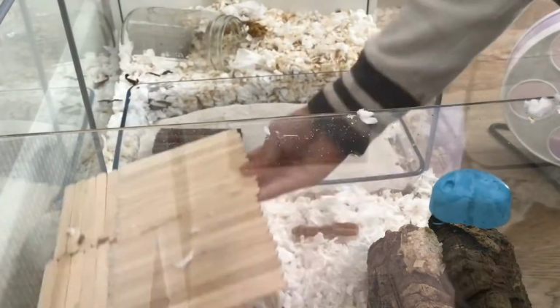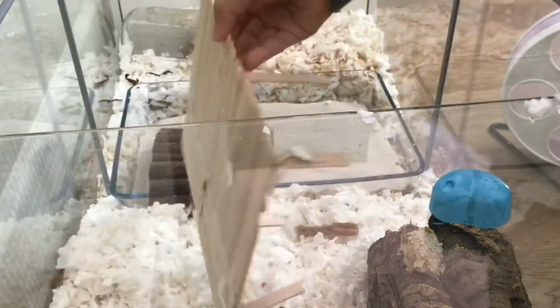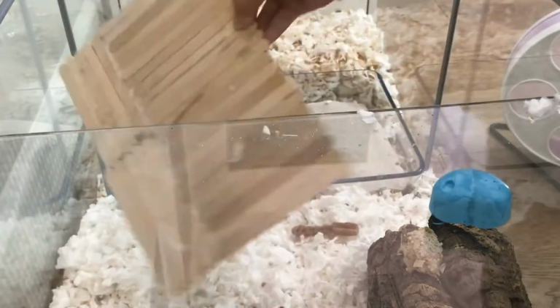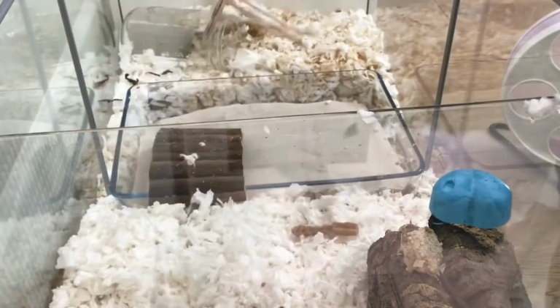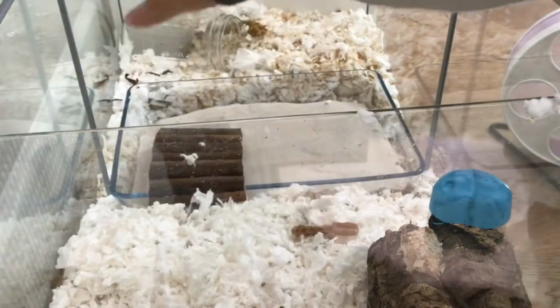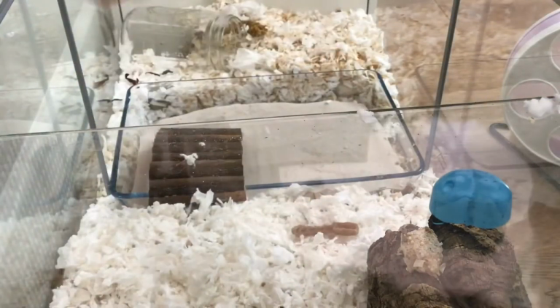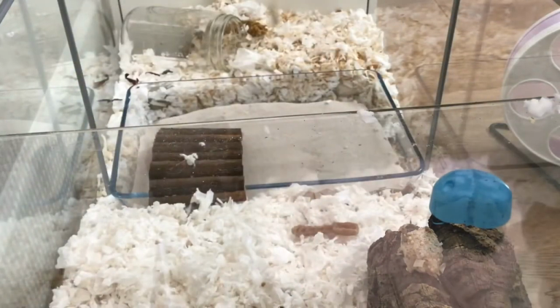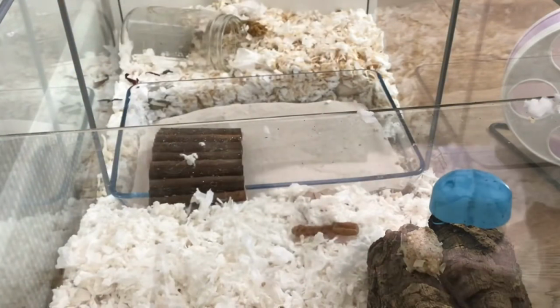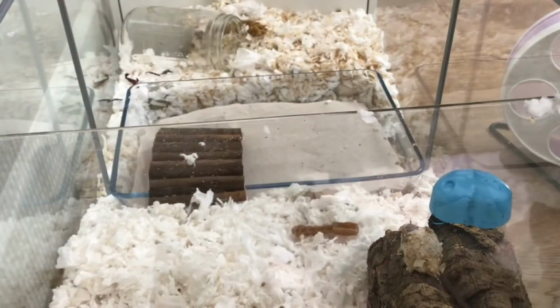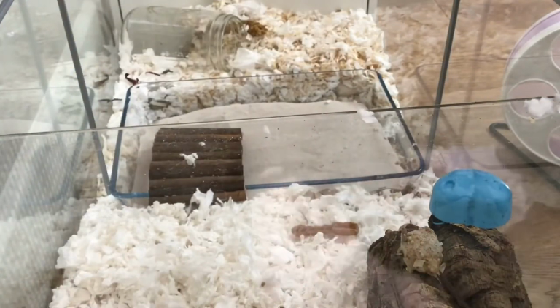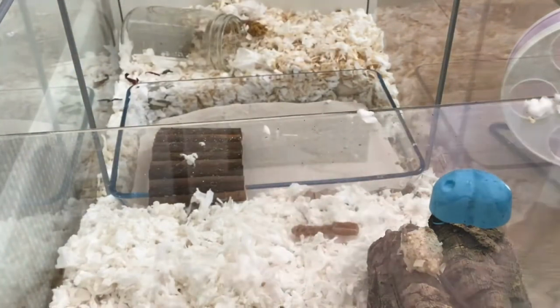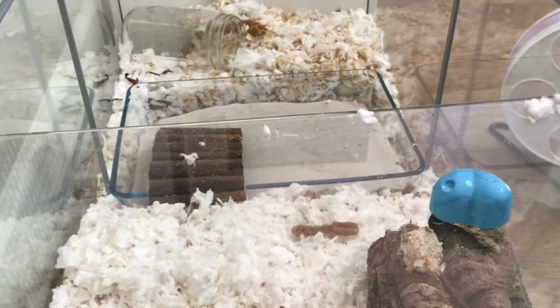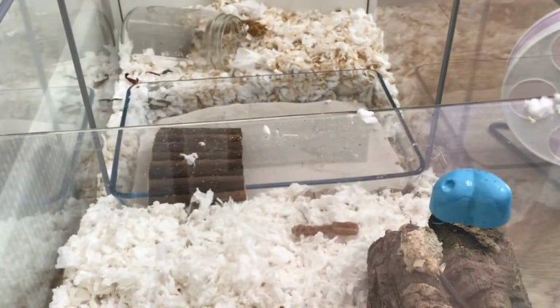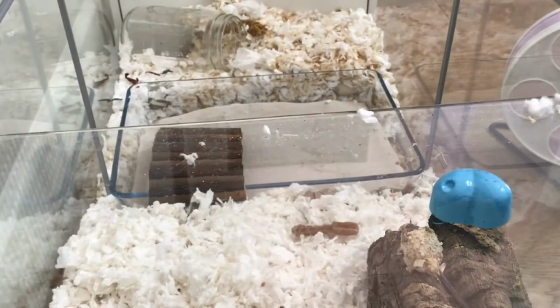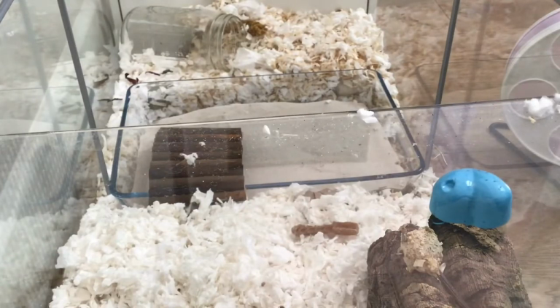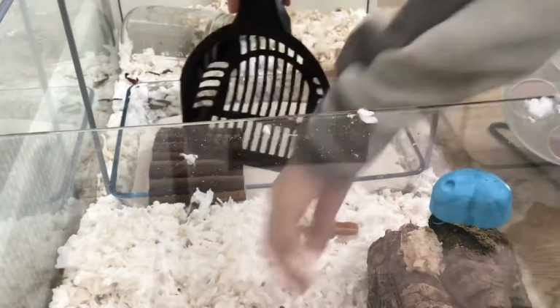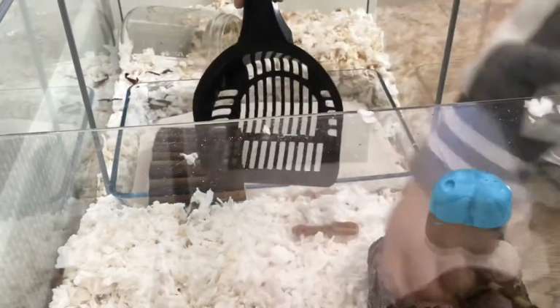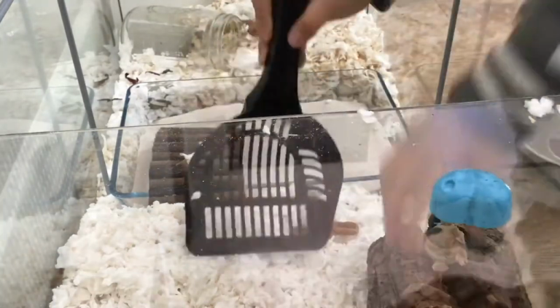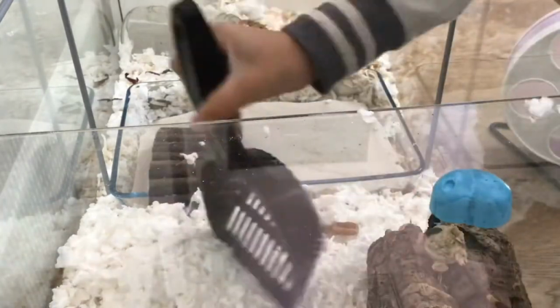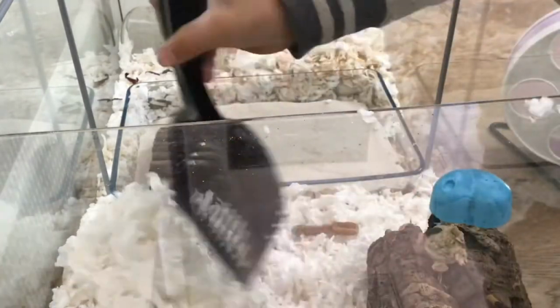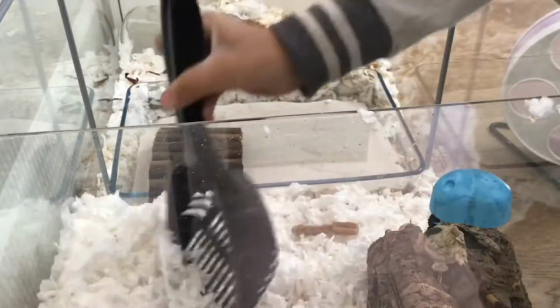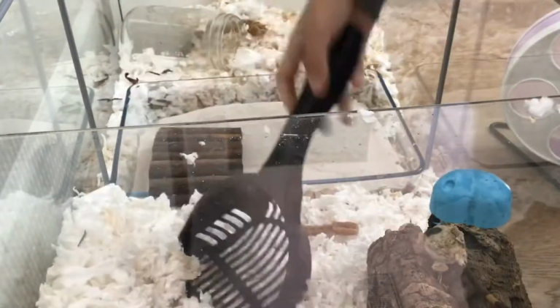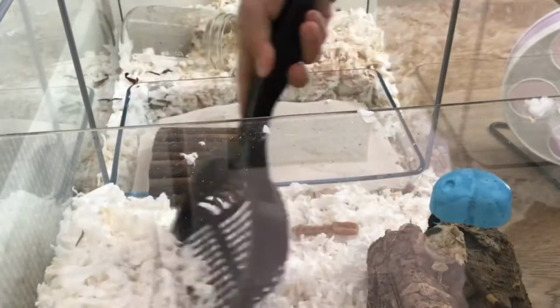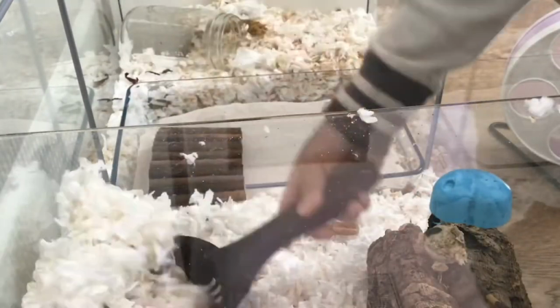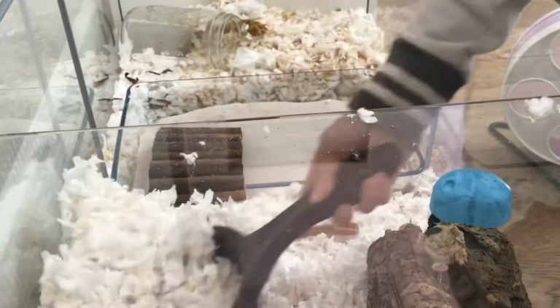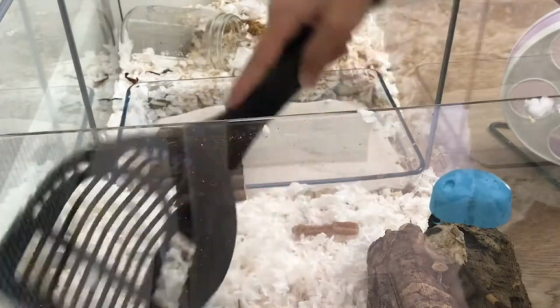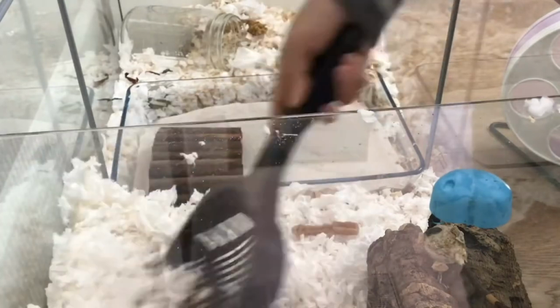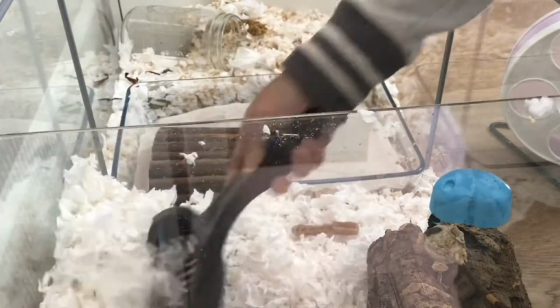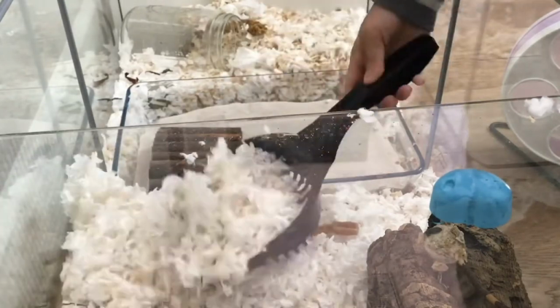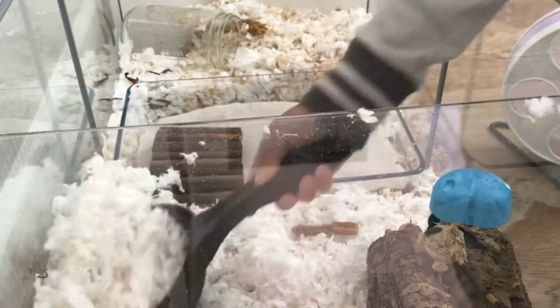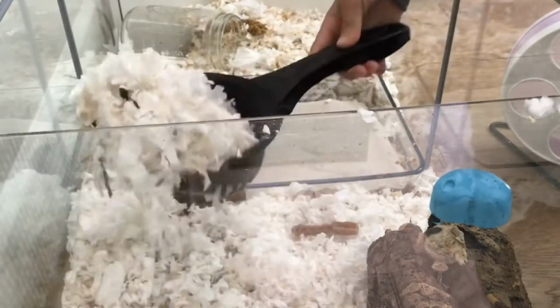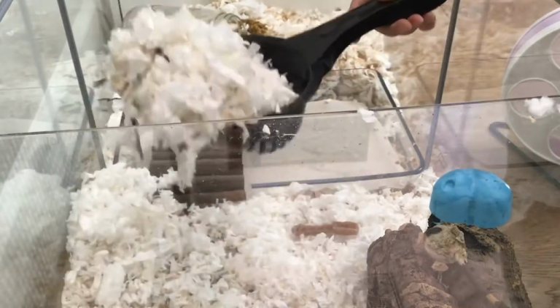And every few days I also clean out his wheel area because he also likes to poo there. I just scoop up all the soiled bedding and put some more bedding in and put his wheel back.